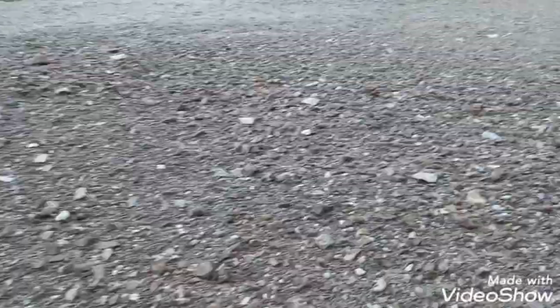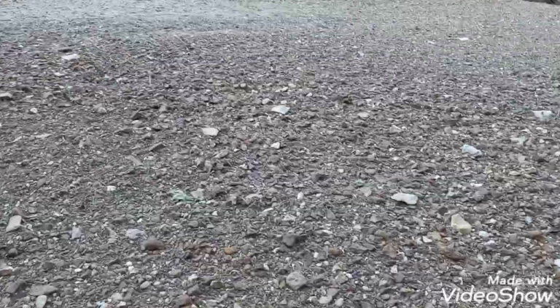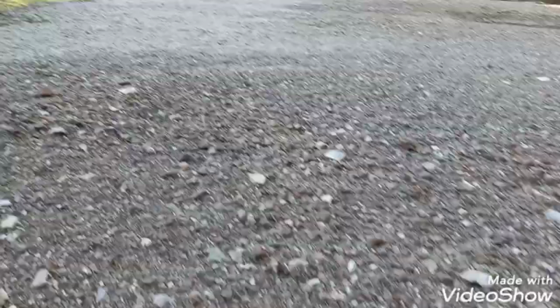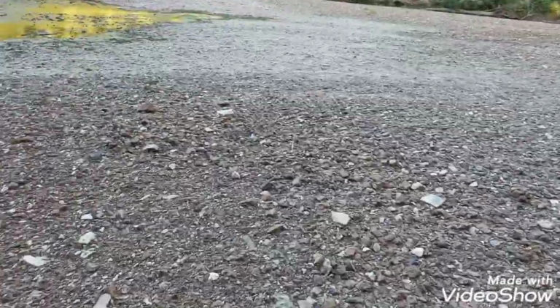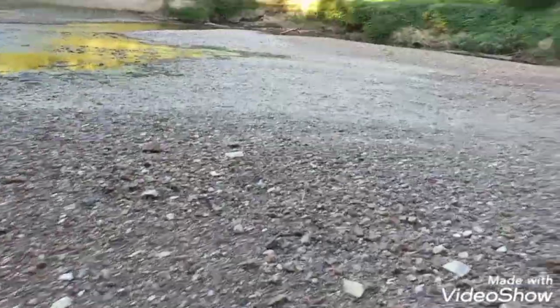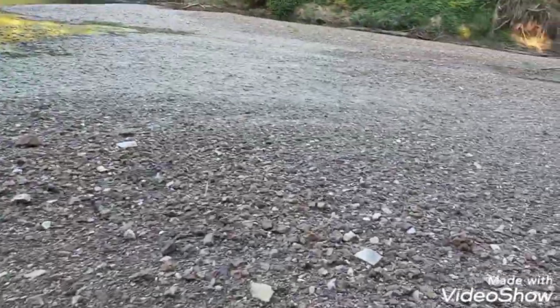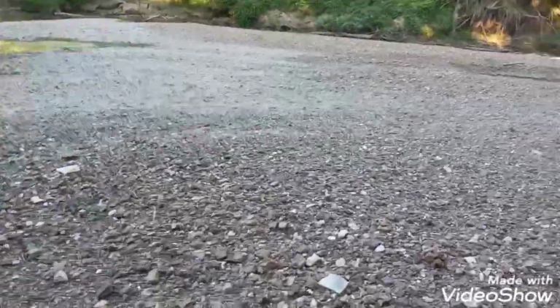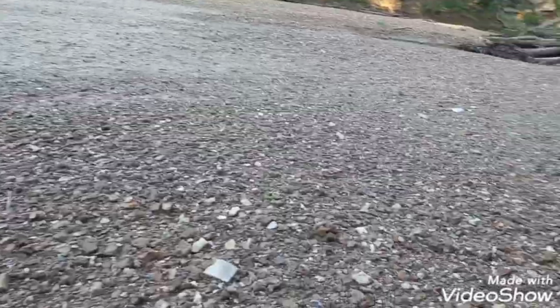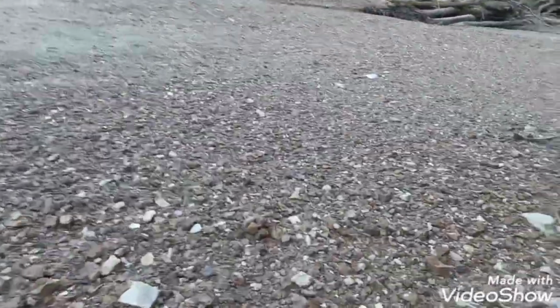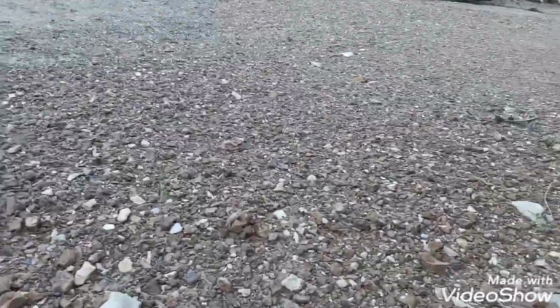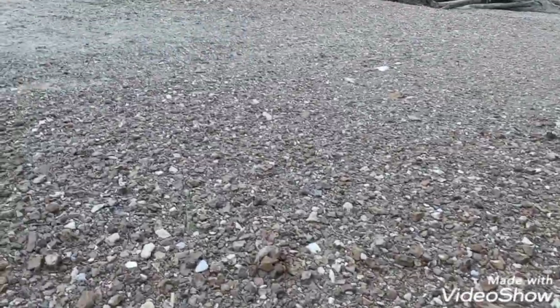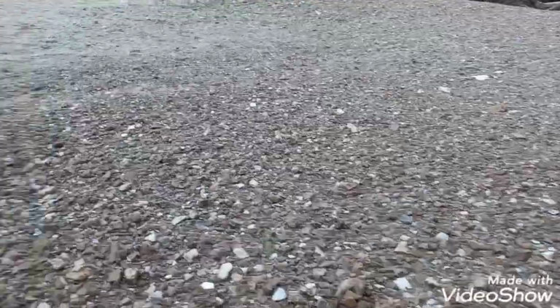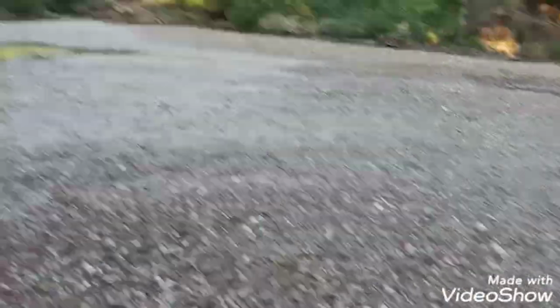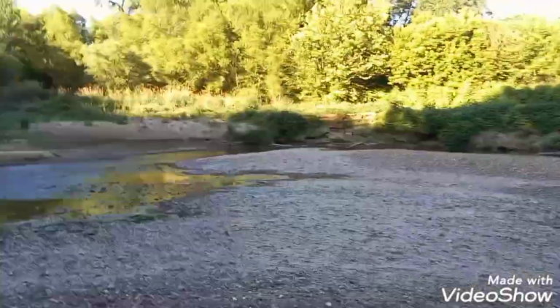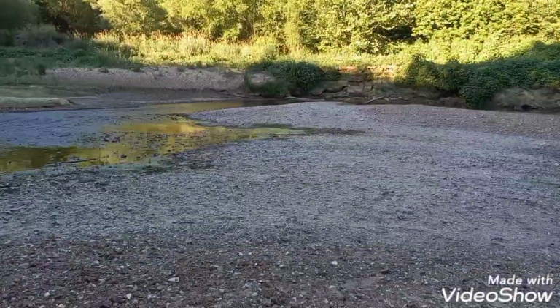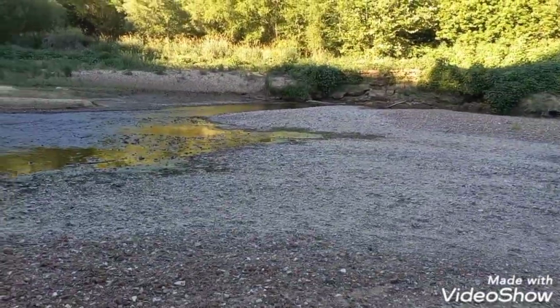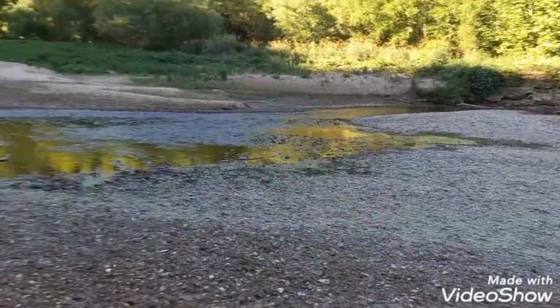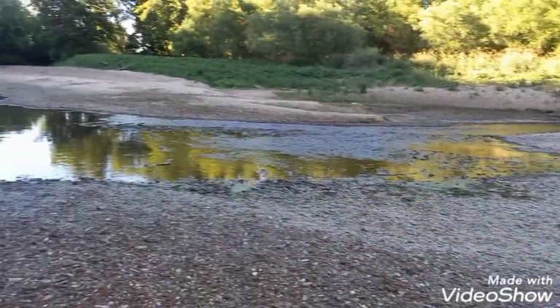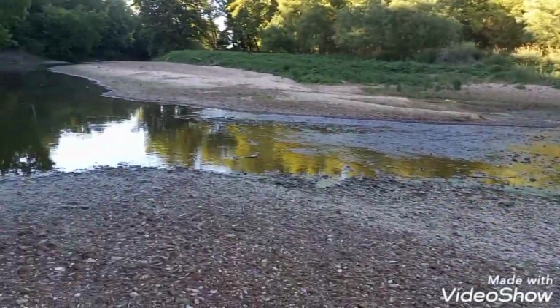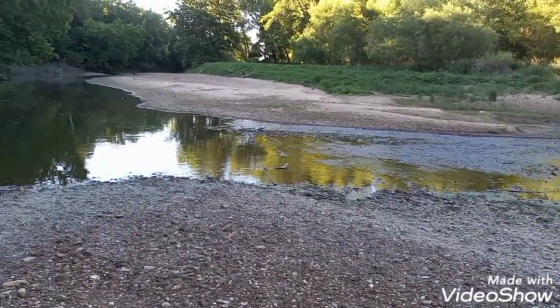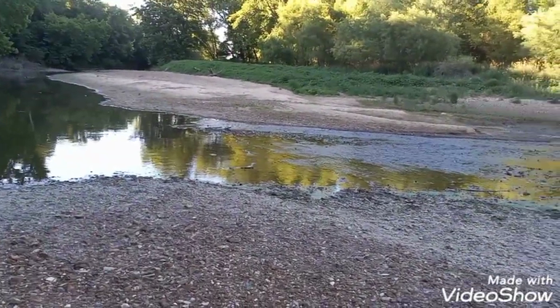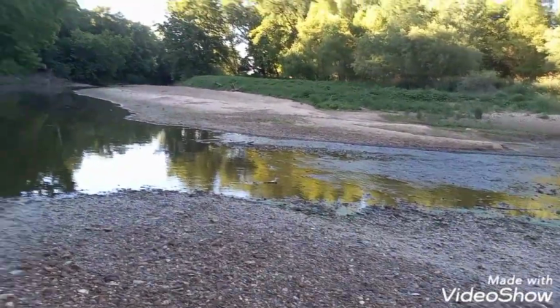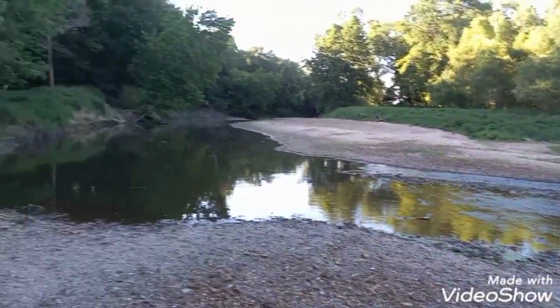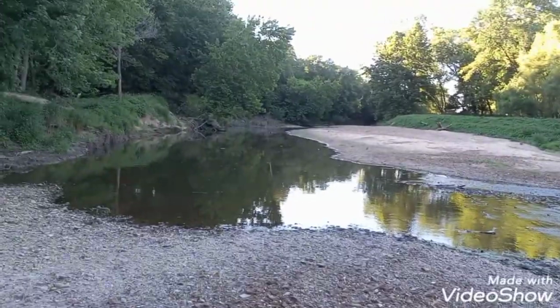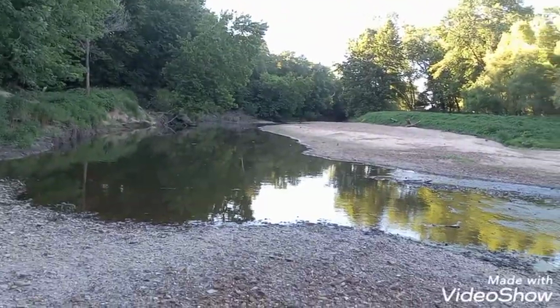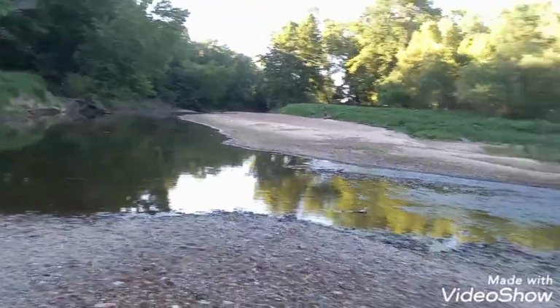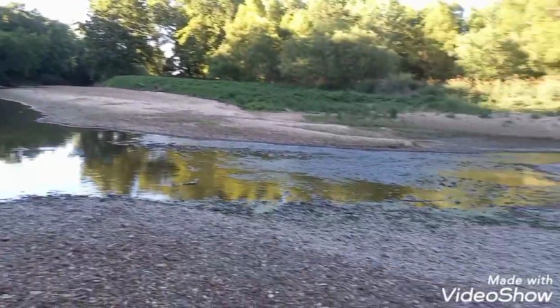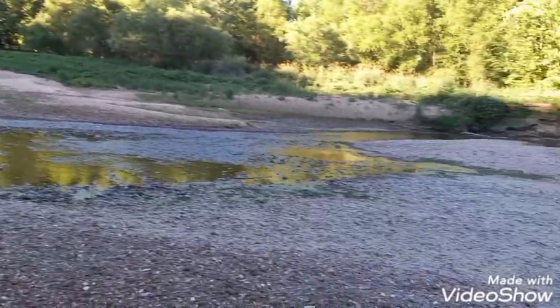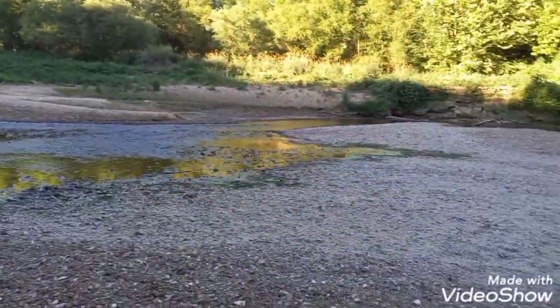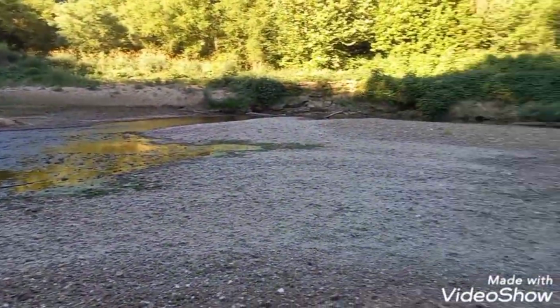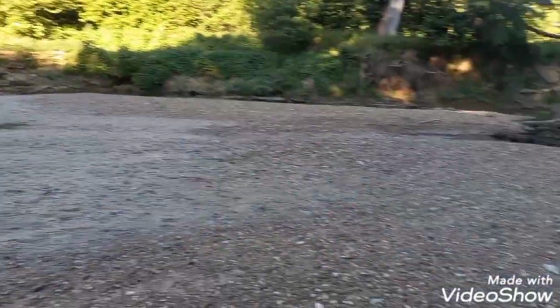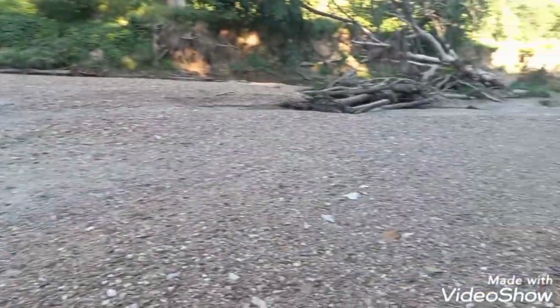Alright you guys, I'm walking a river today. It's pretty dry, we need to get some water. There's one little pool, but this should all be underwater where I'm standing.